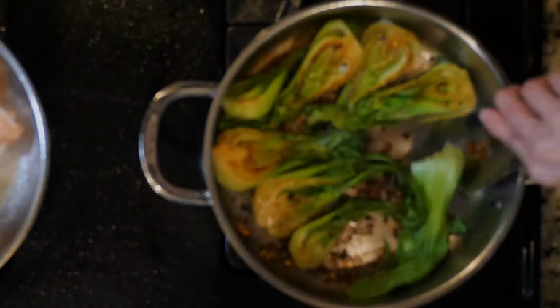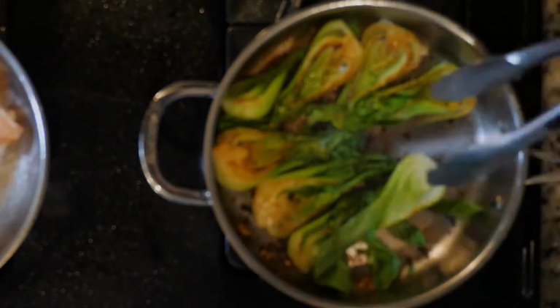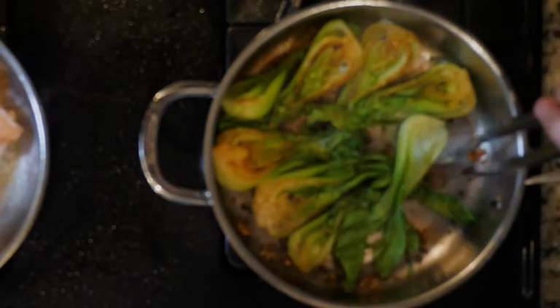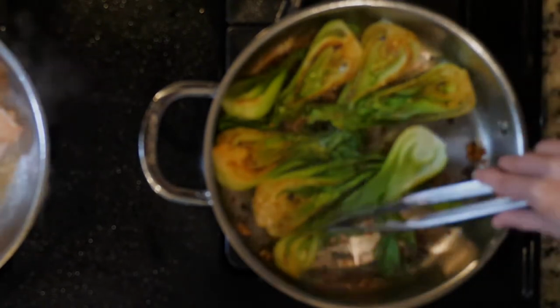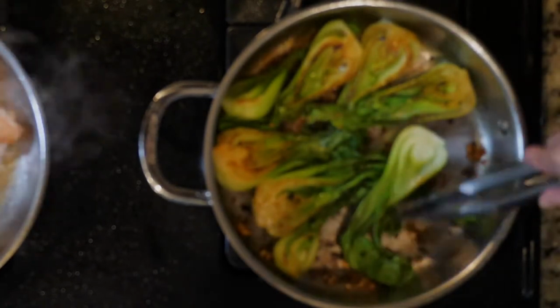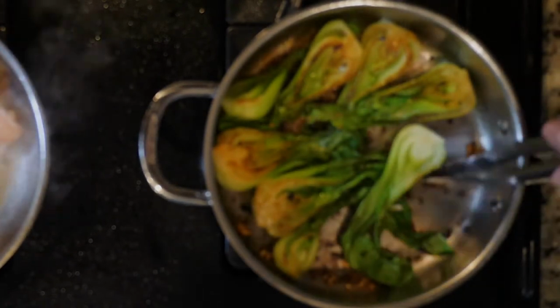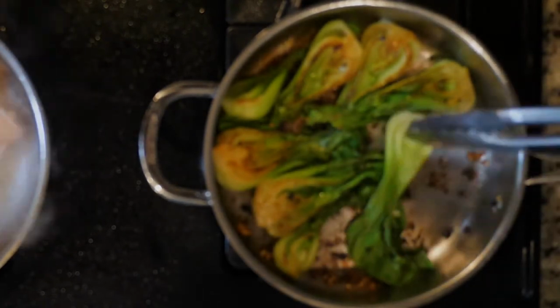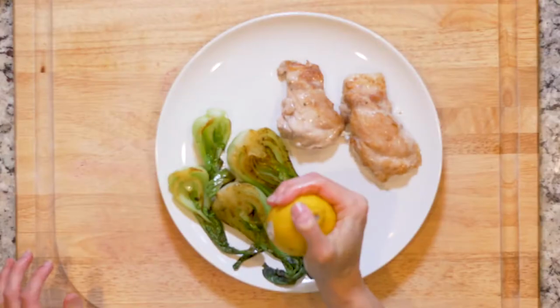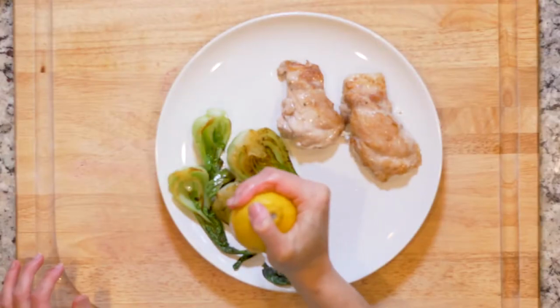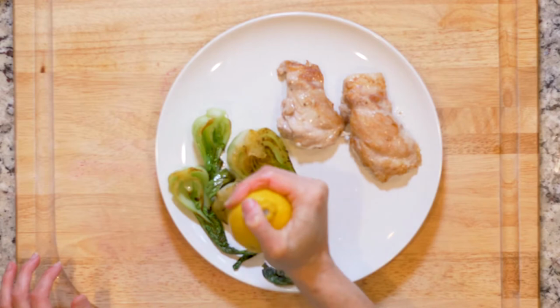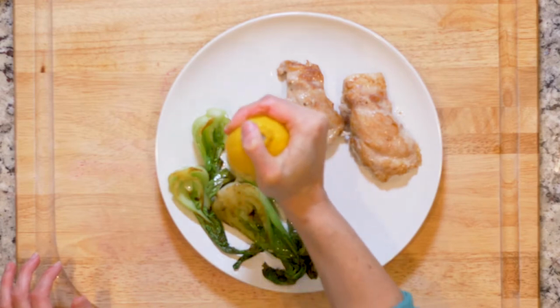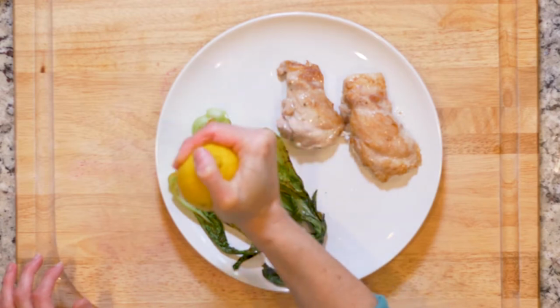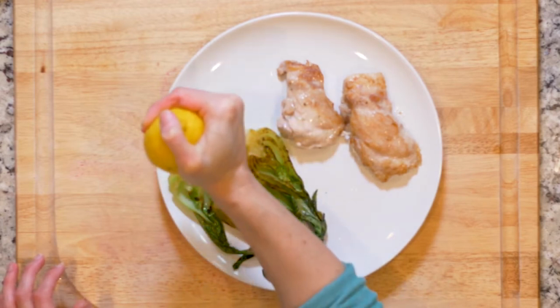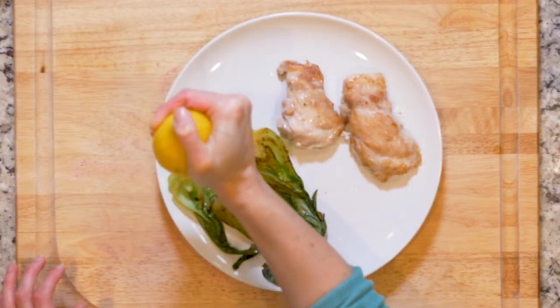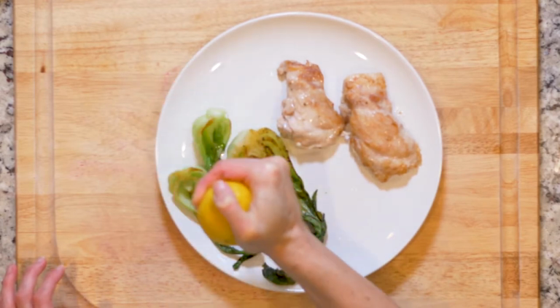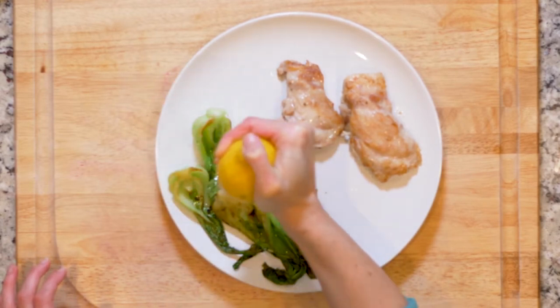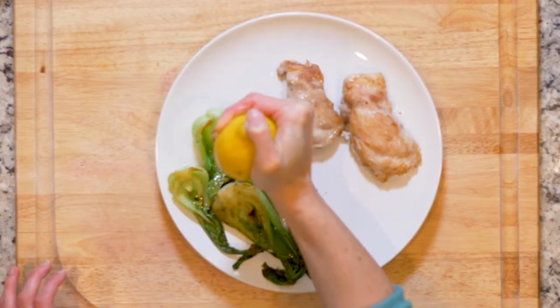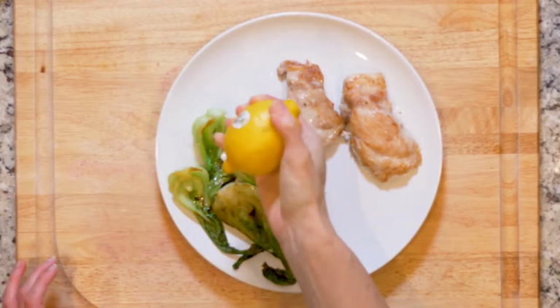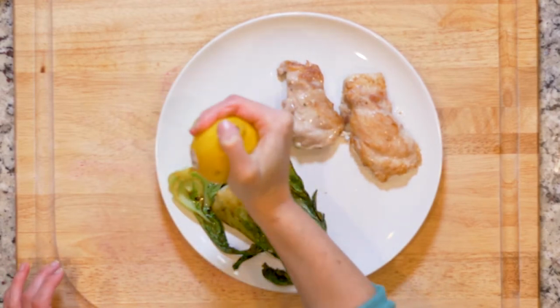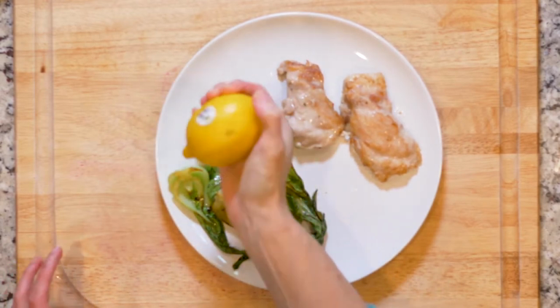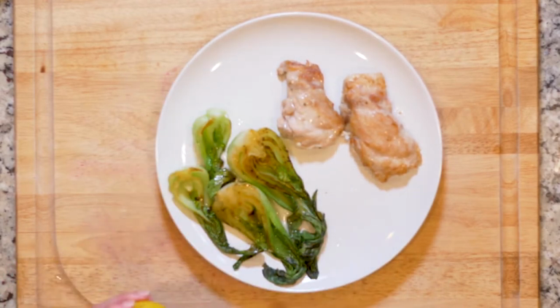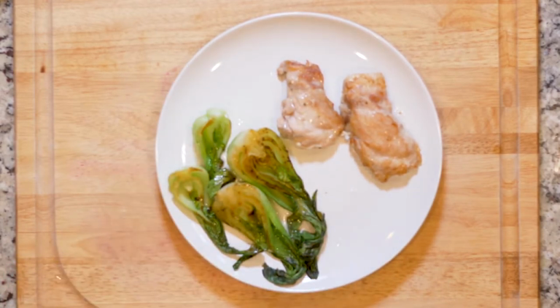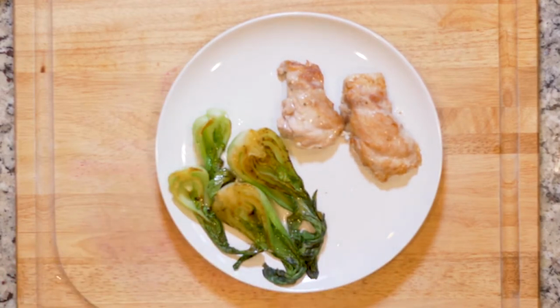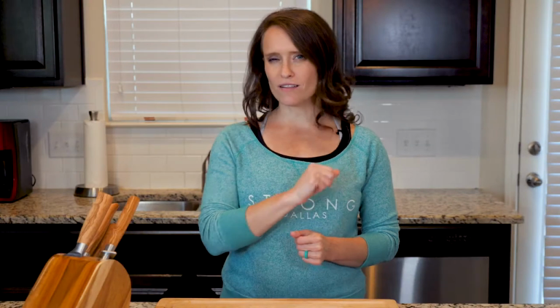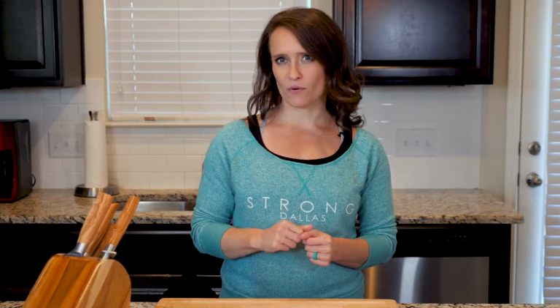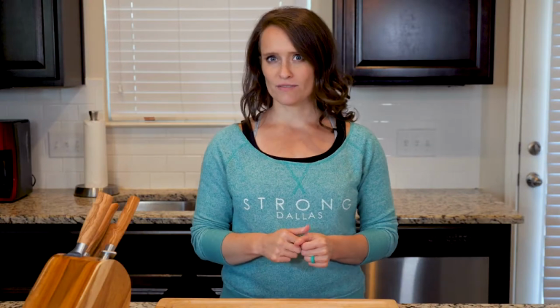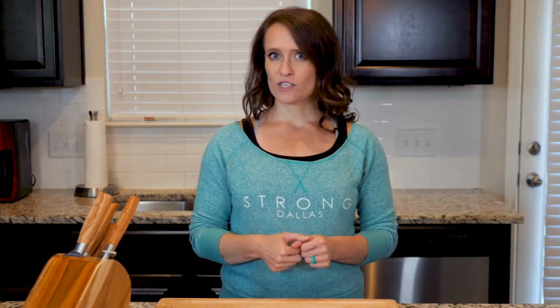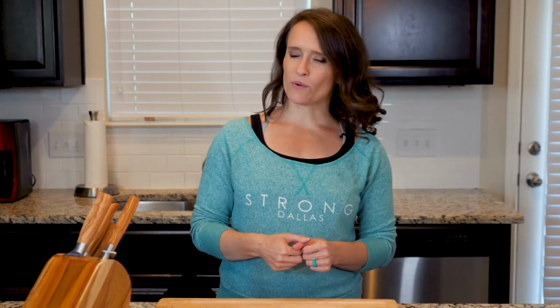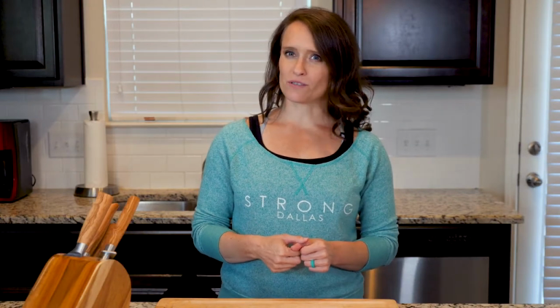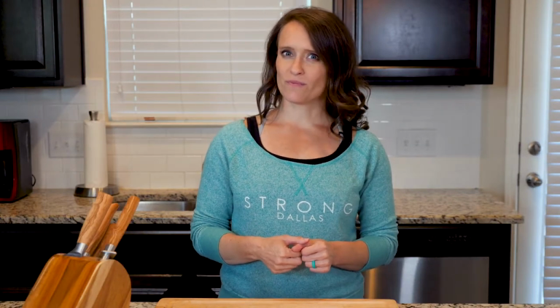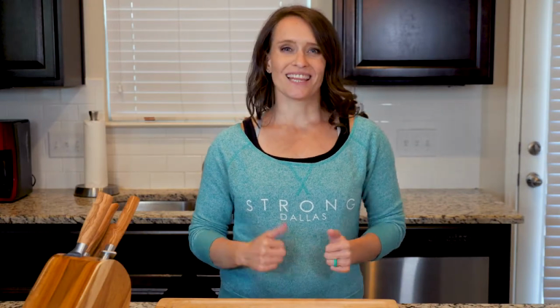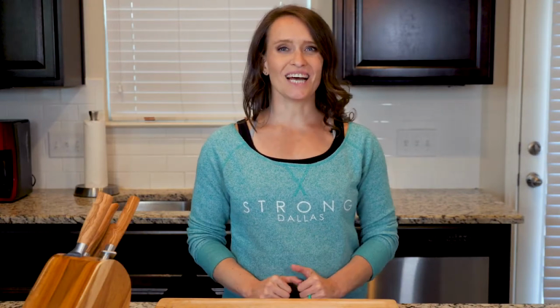Once the chicken and bok choy are both cooked, add 2 chicken thighs and half the bok choy to a plate. Drizzle the bok choy with the juice from 1 lemon and a little olive oil. Sprinkle with a little salt. Eat up!